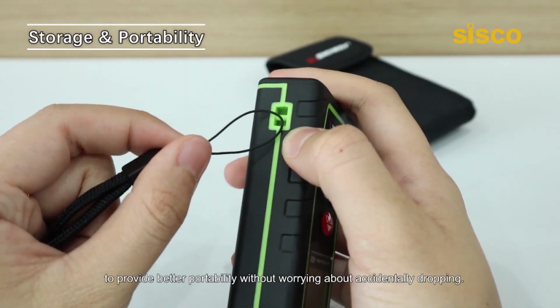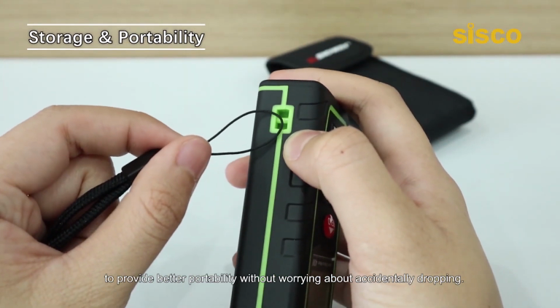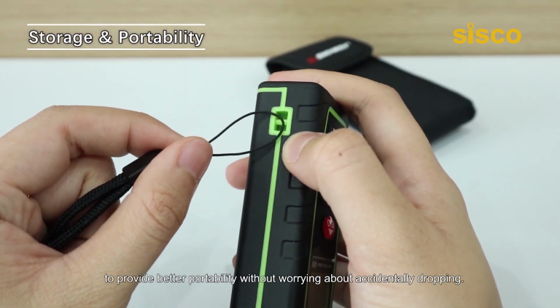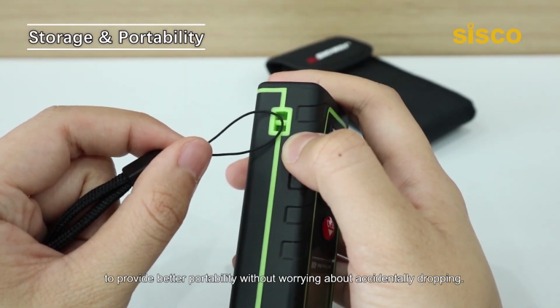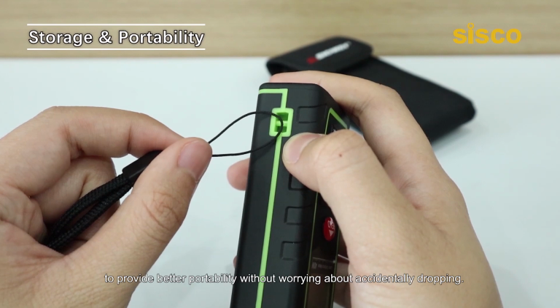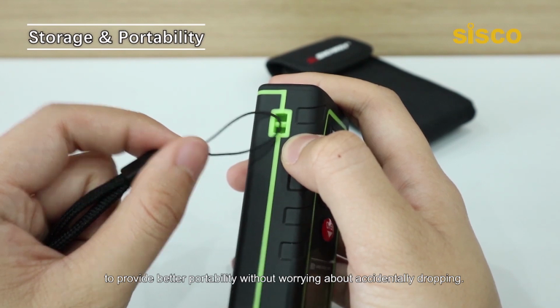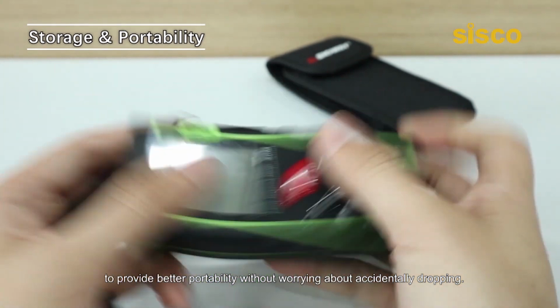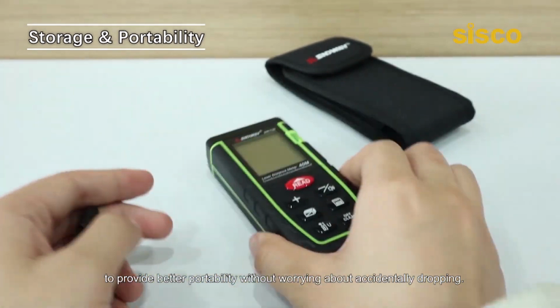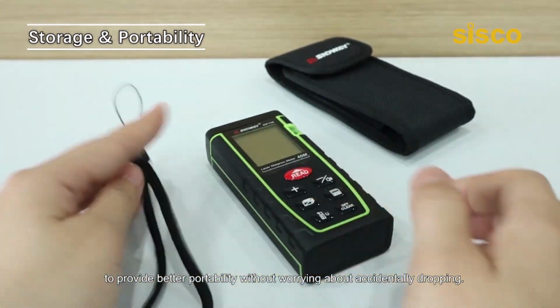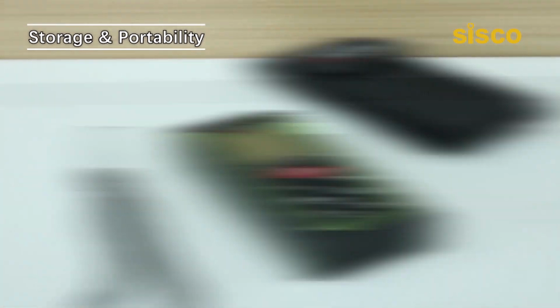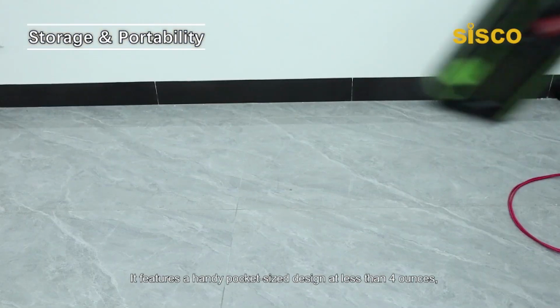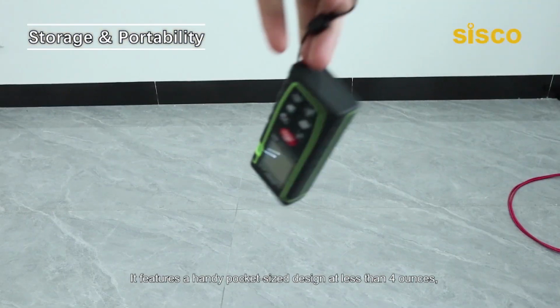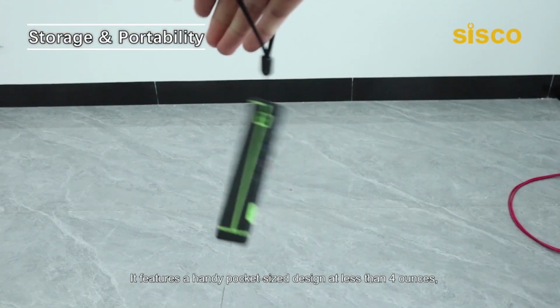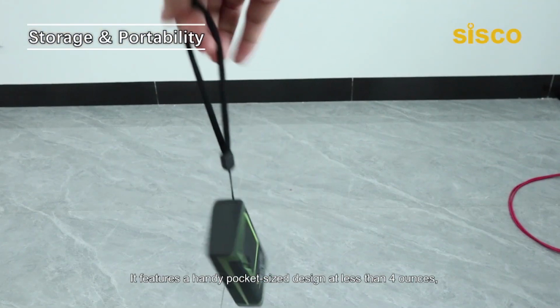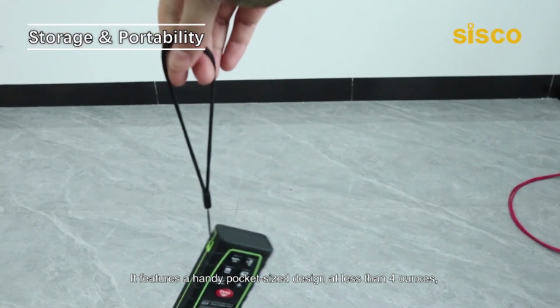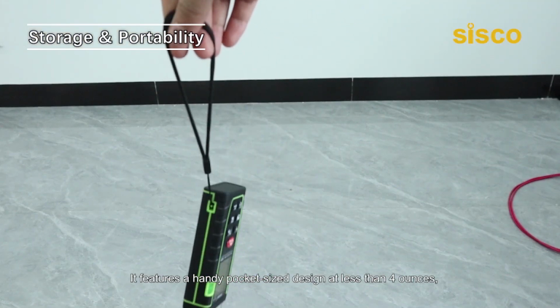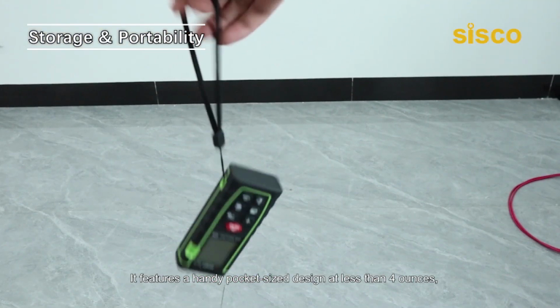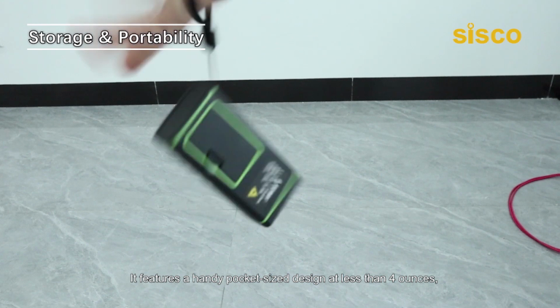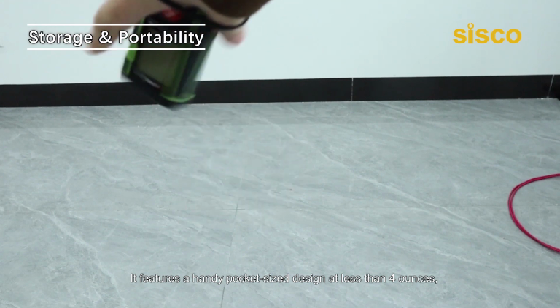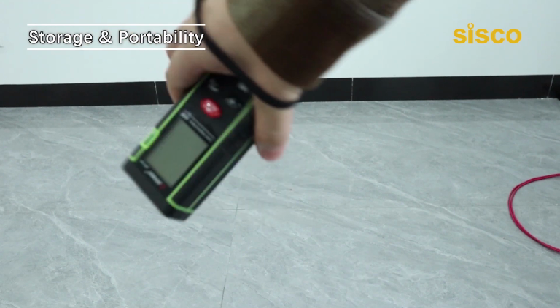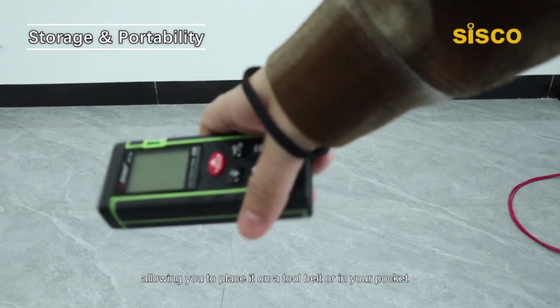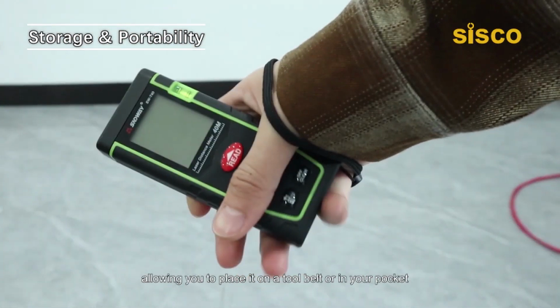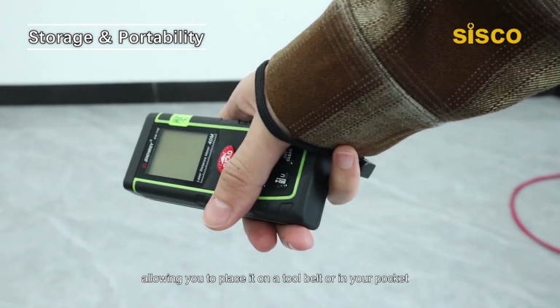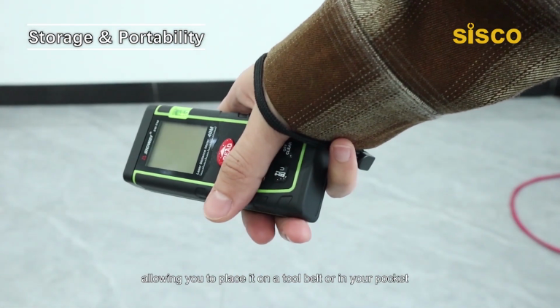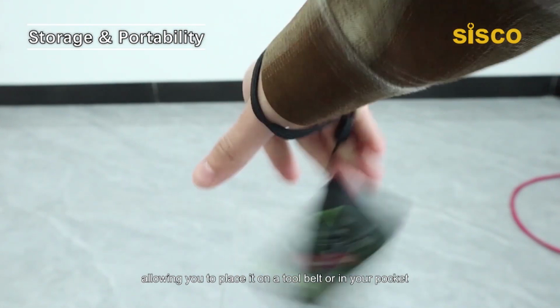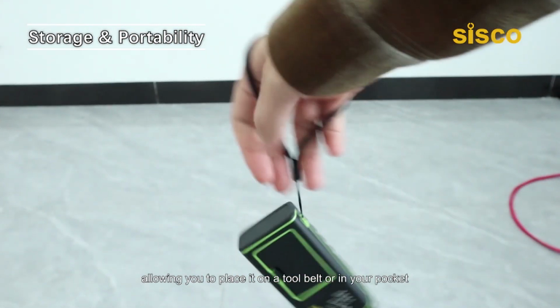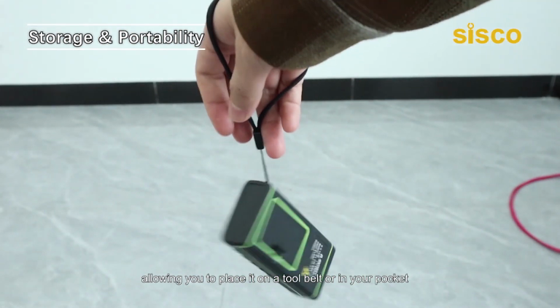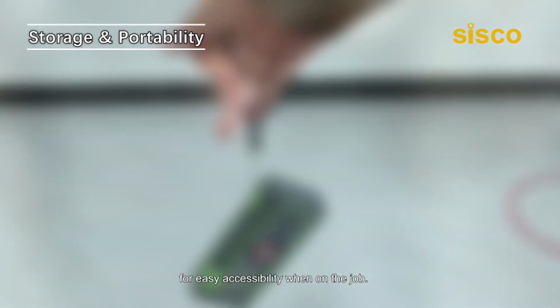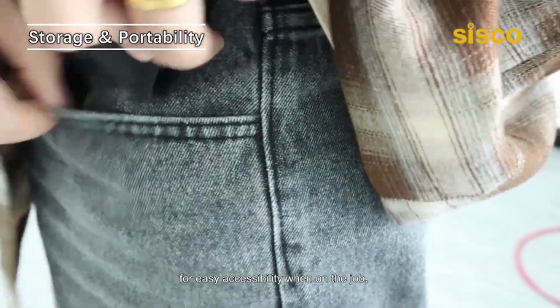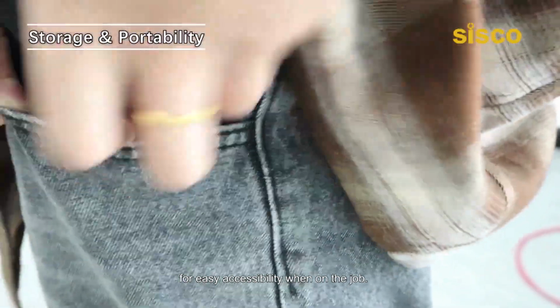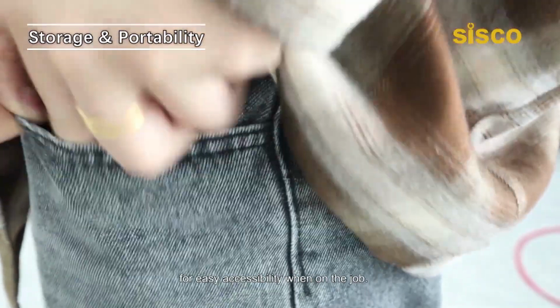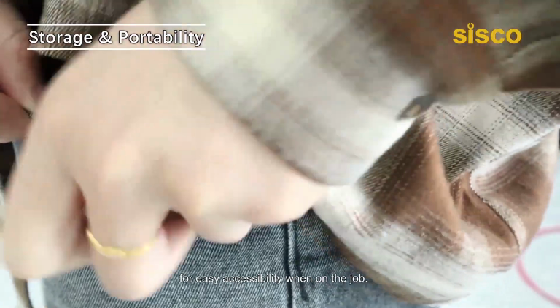The wrist strap also allows you to attach it to the measurer, providing better portability without worrying about accidentally dropping it. It features a handy pocket-sized design at less than 4 ounces, allowing you to place it on your tool belt or in your pocket for easy accessibility when on the job.